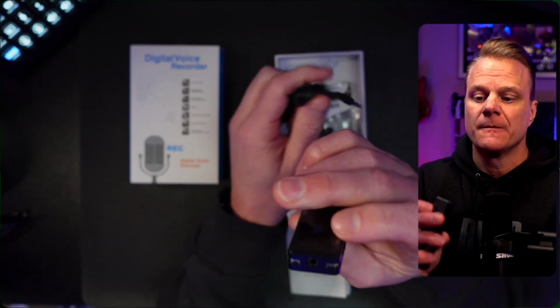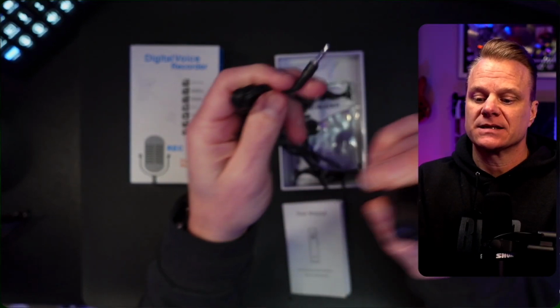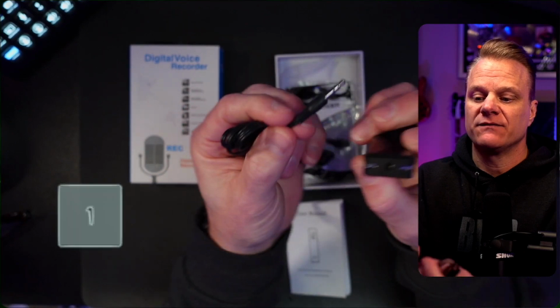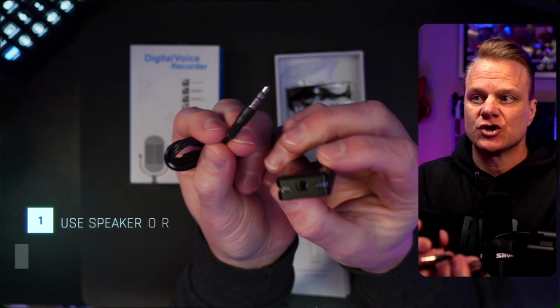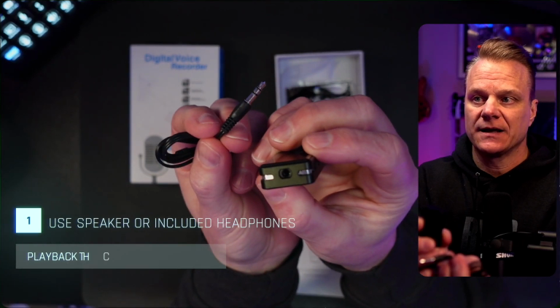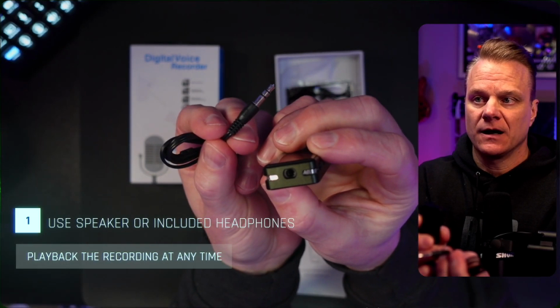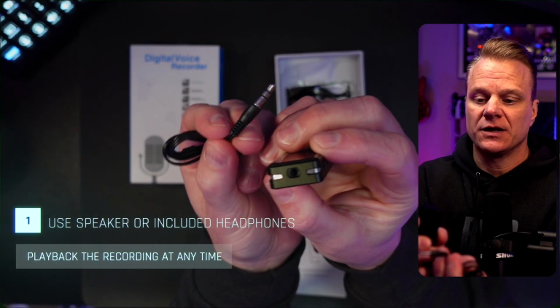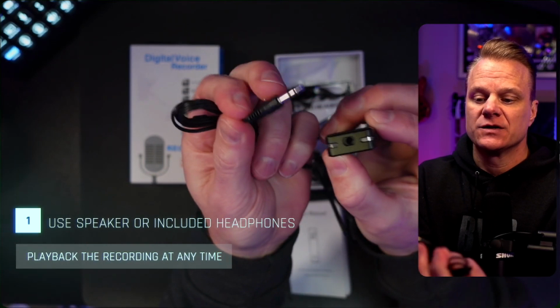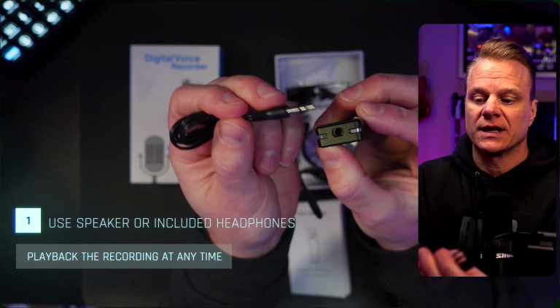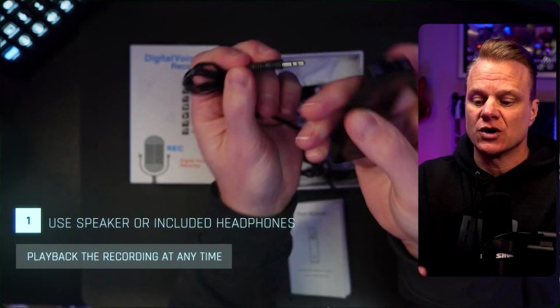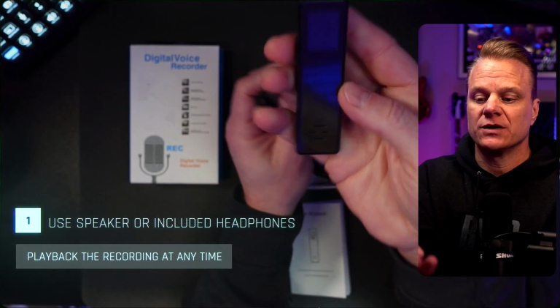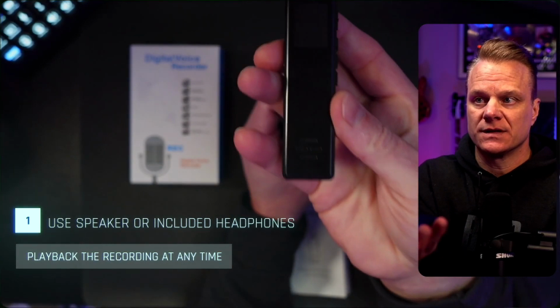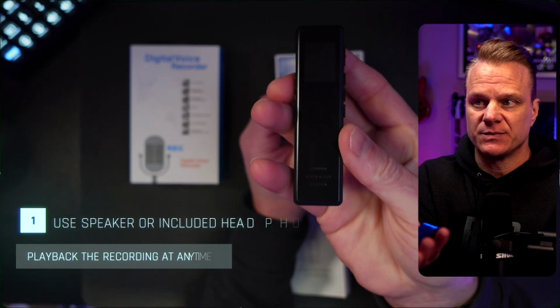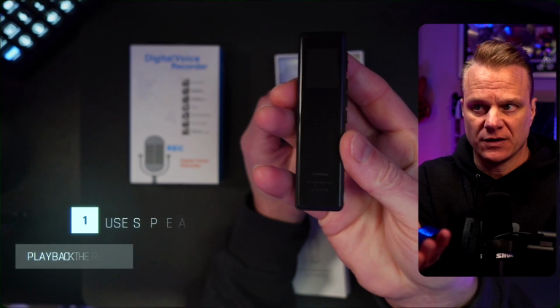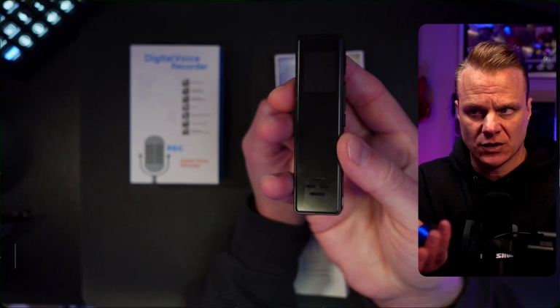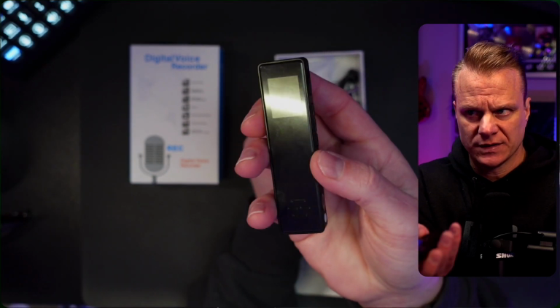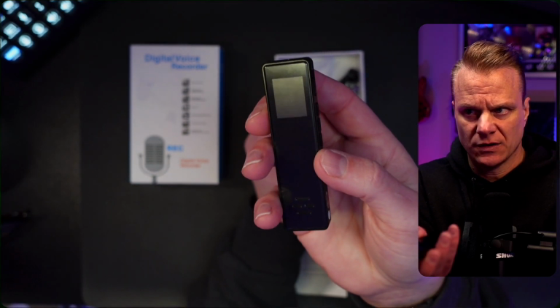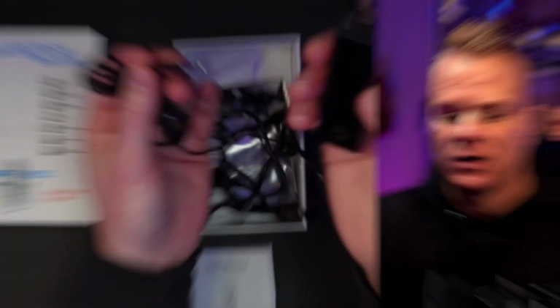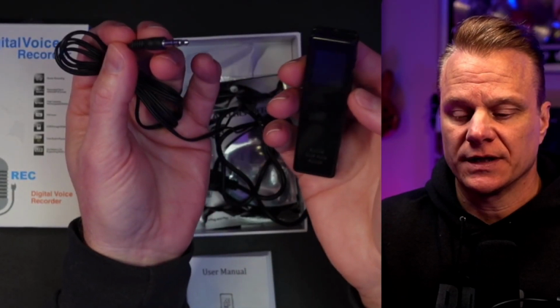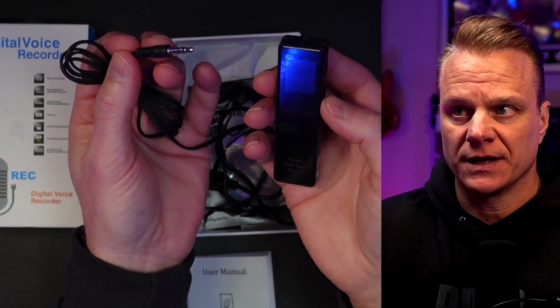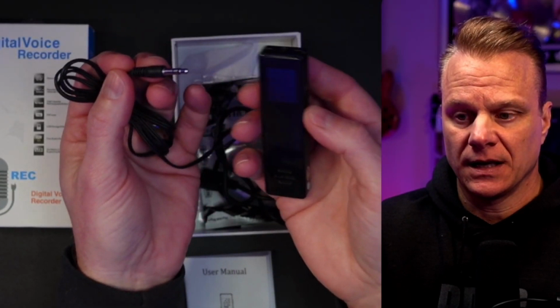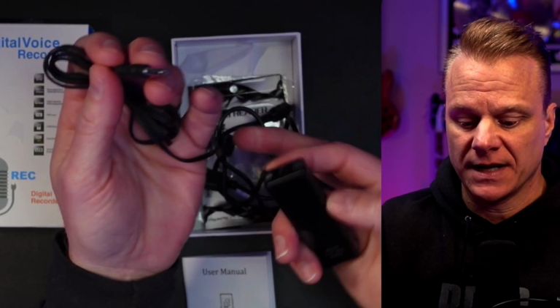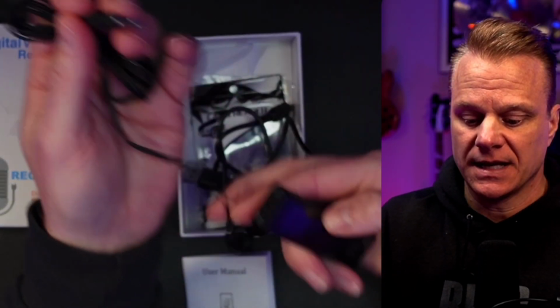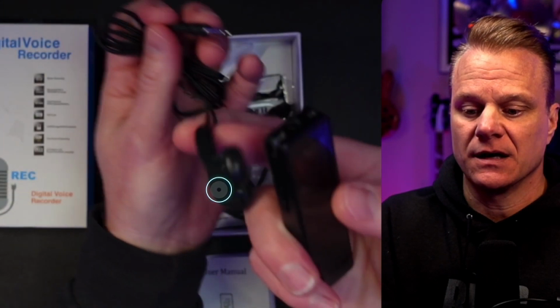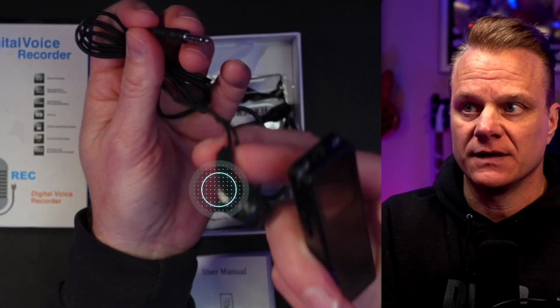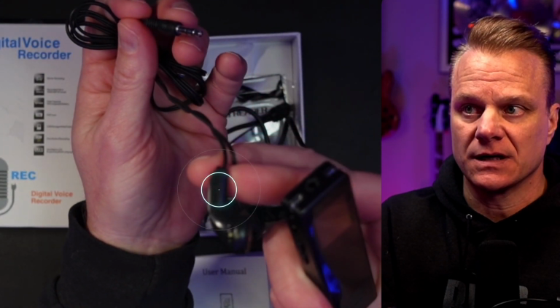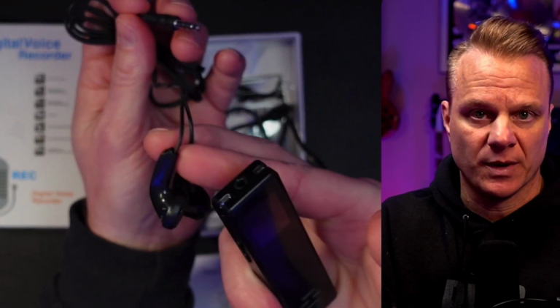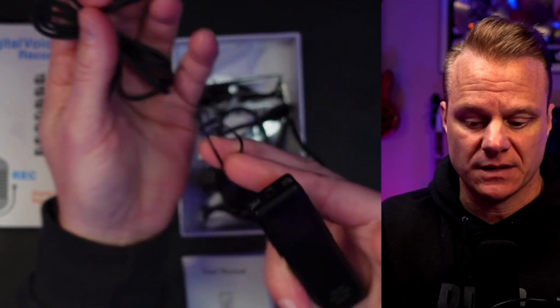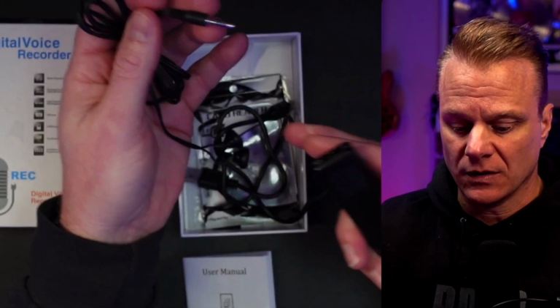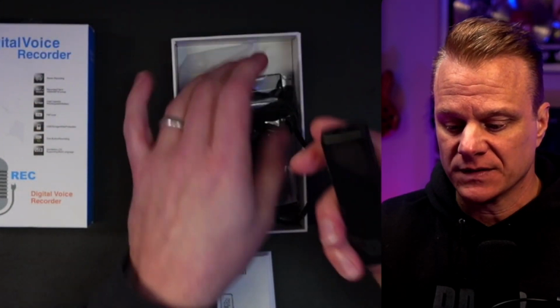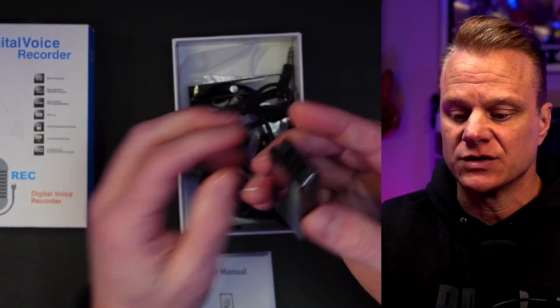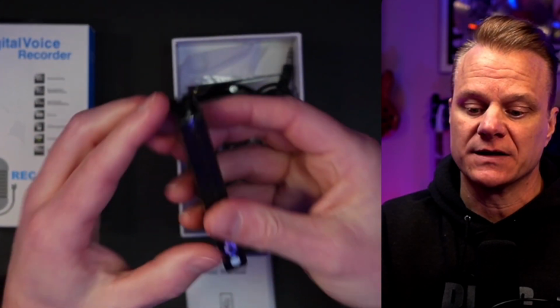This has a headphone jack right here. So in case you don't want to use the speaker to hear something, or you don't want someone else to hear it, you can plug in the provided set of earbuds or headphones that they include.